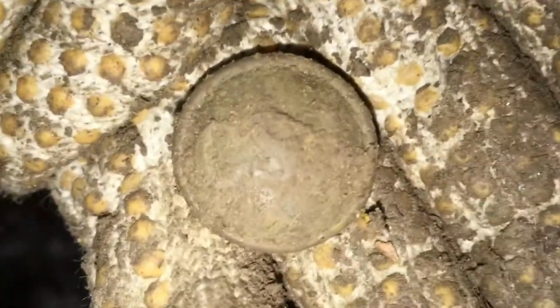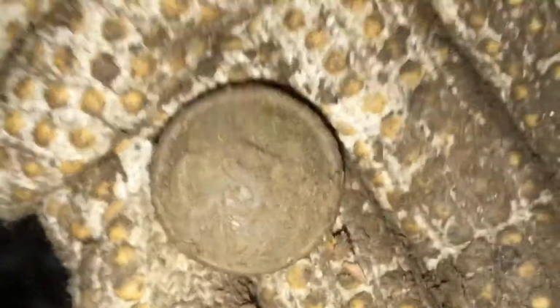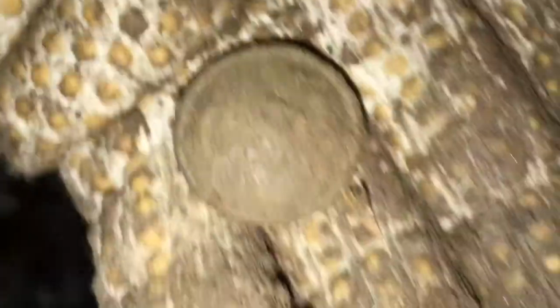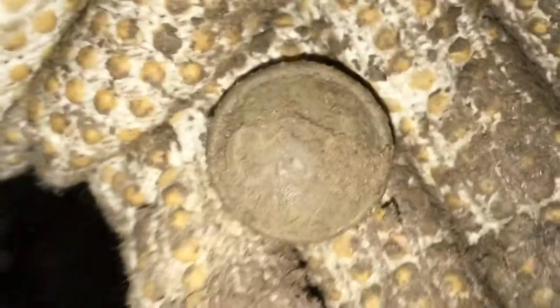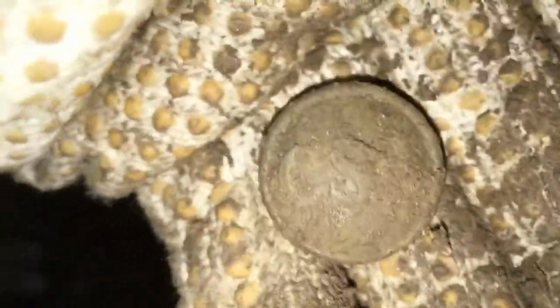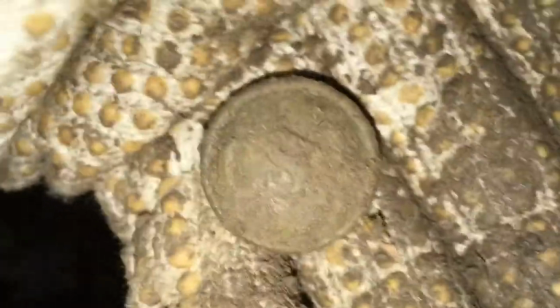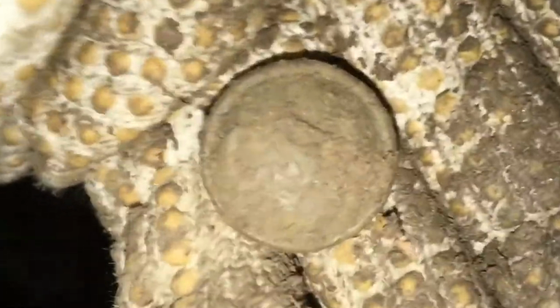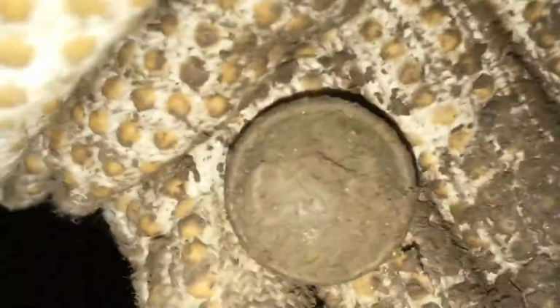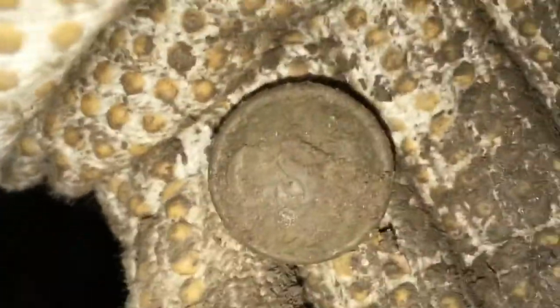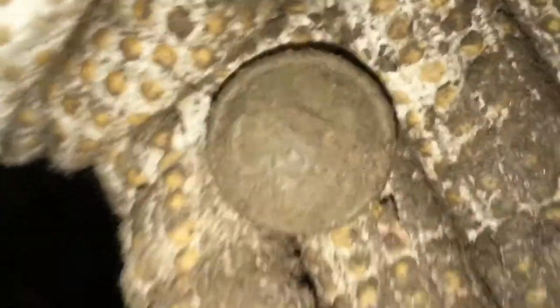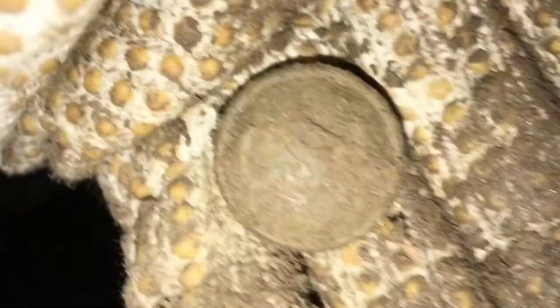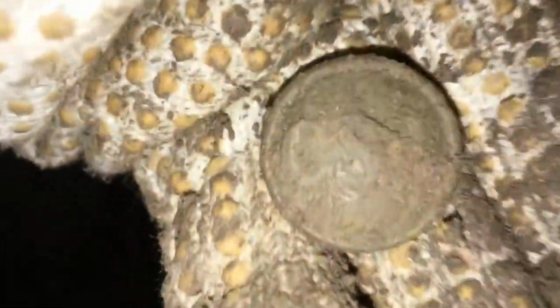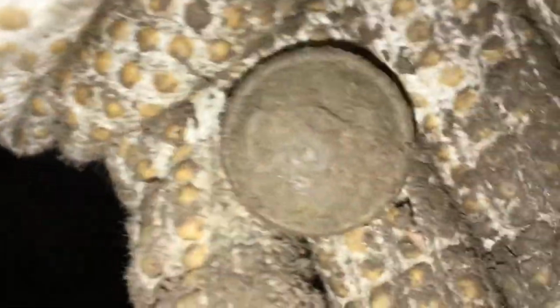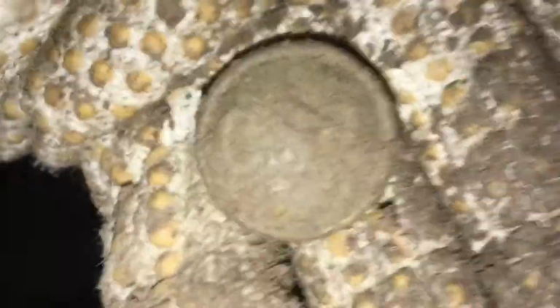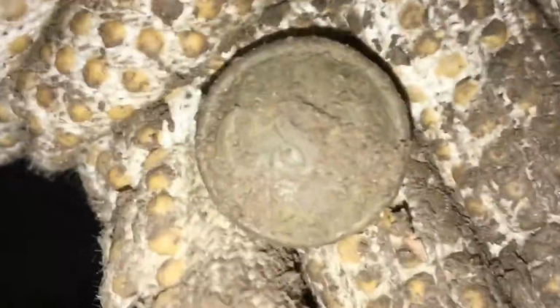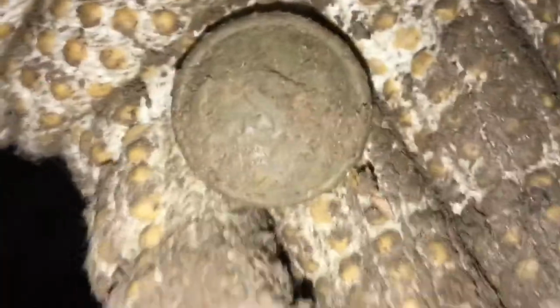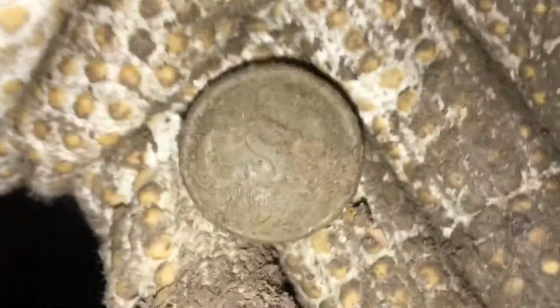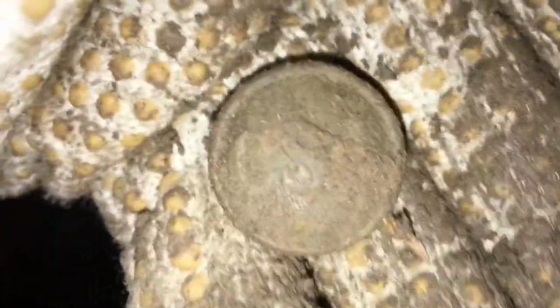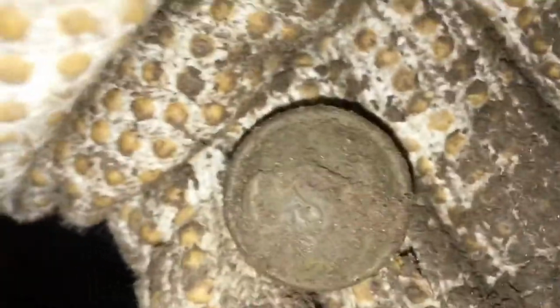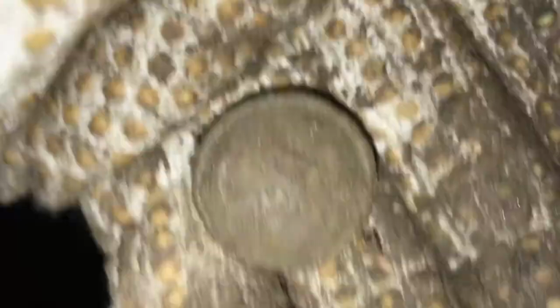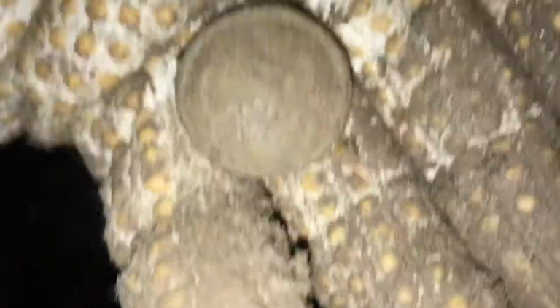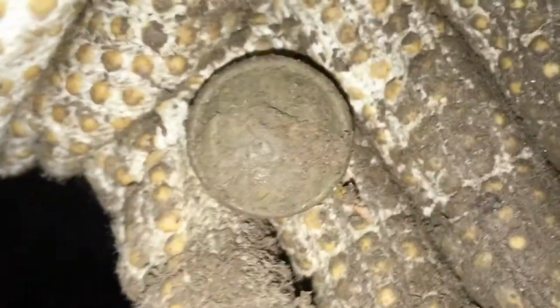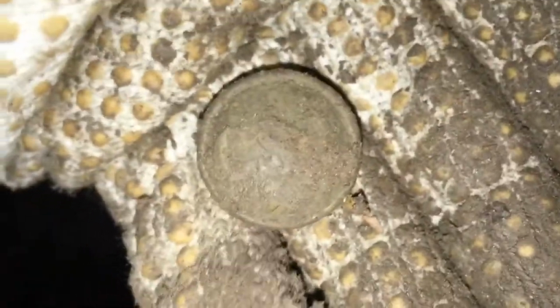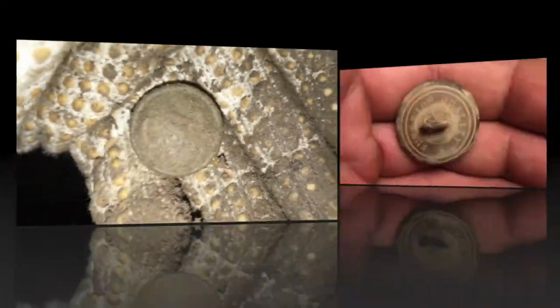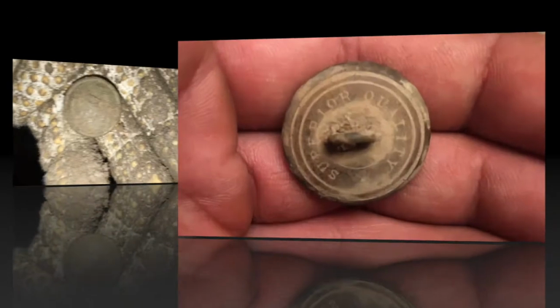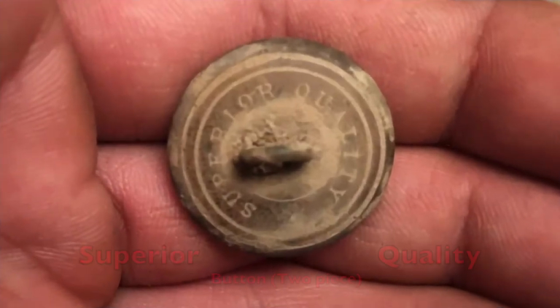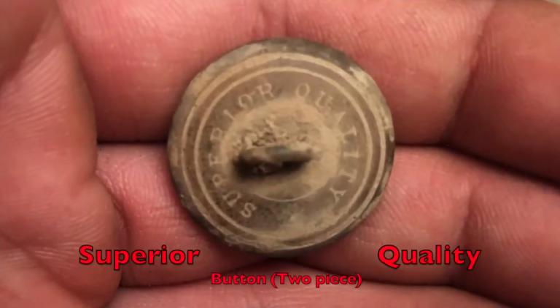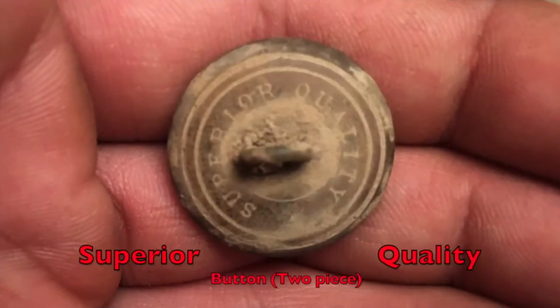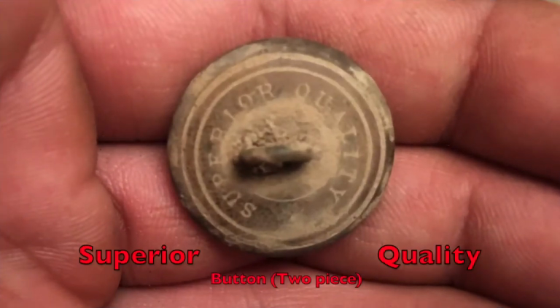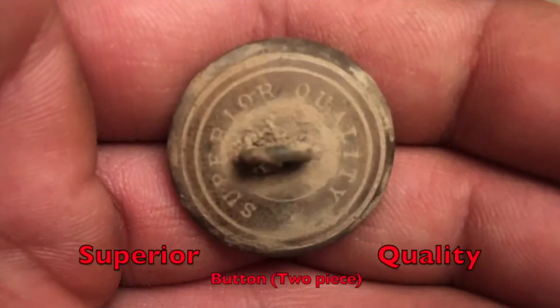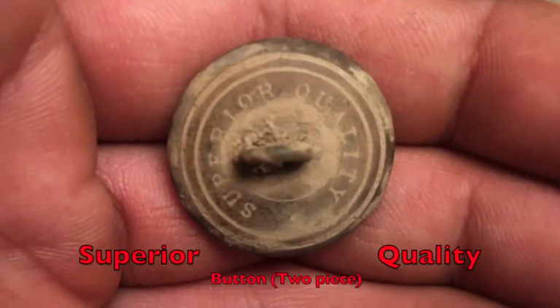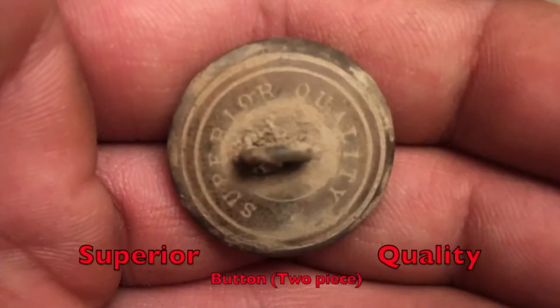I don't know what was going on here, but oh my god — I am definitely coming back here. Awesome. I'll see you guys in the next one.